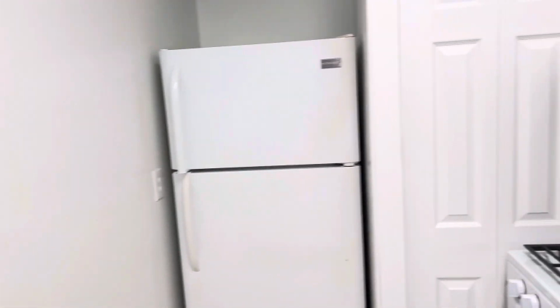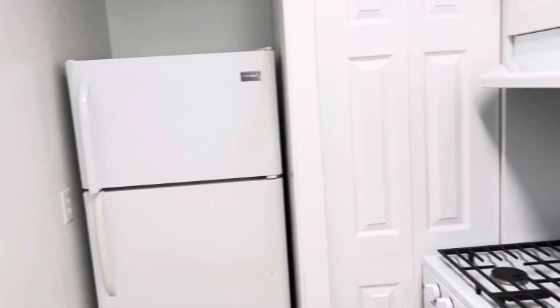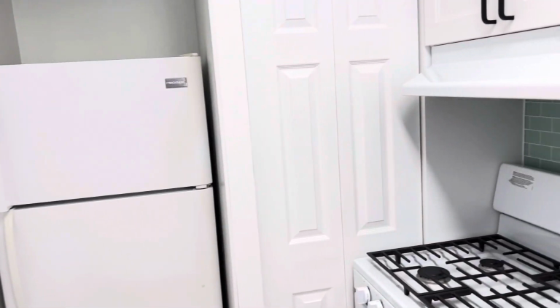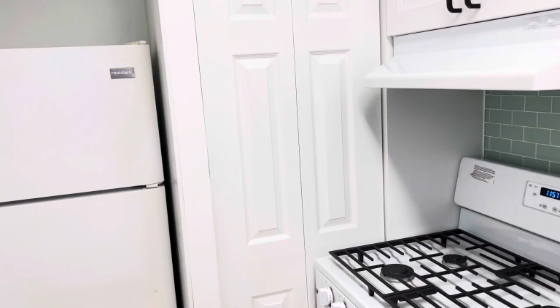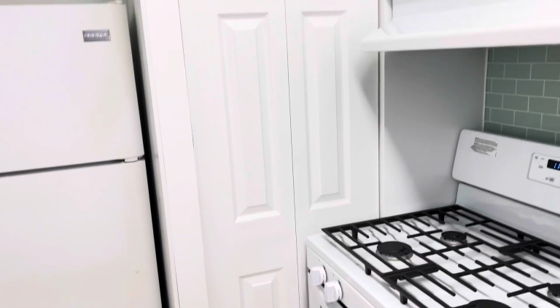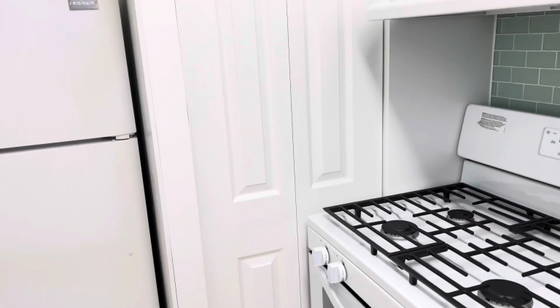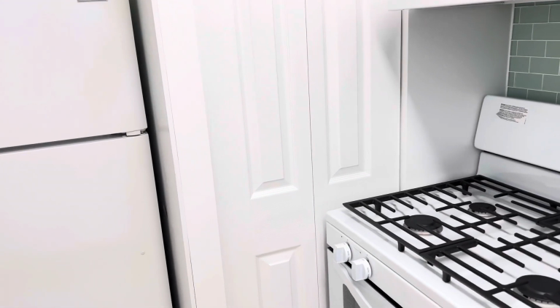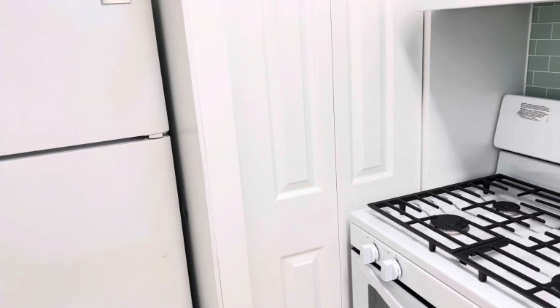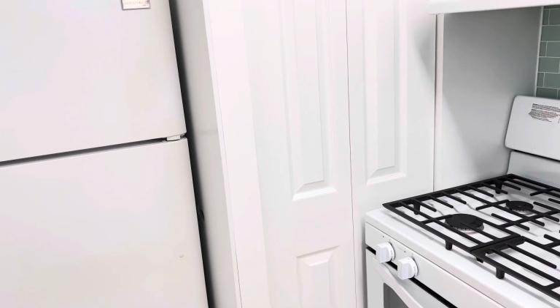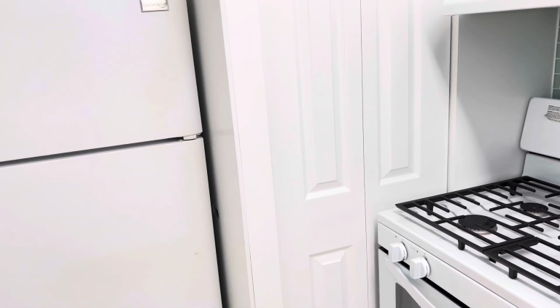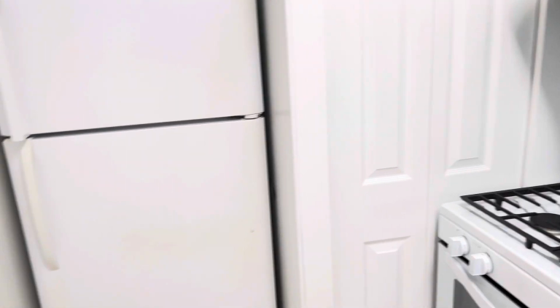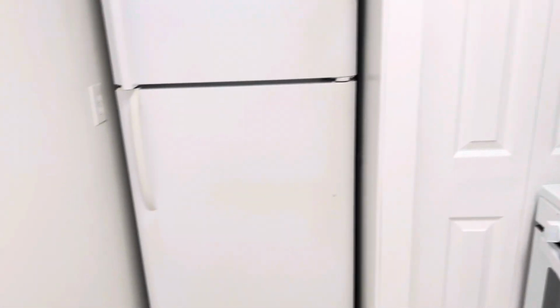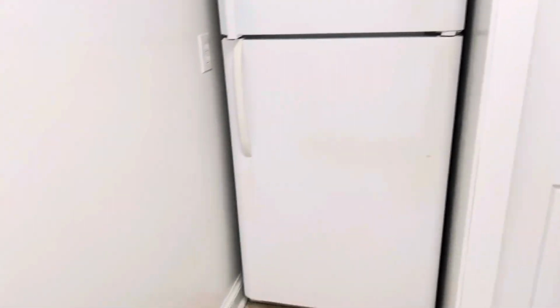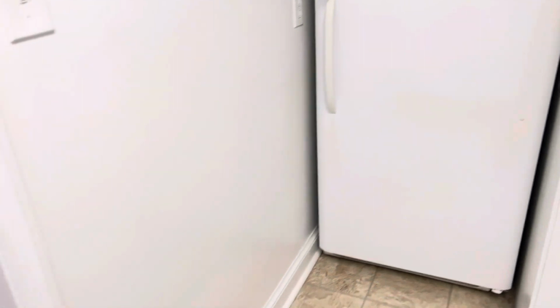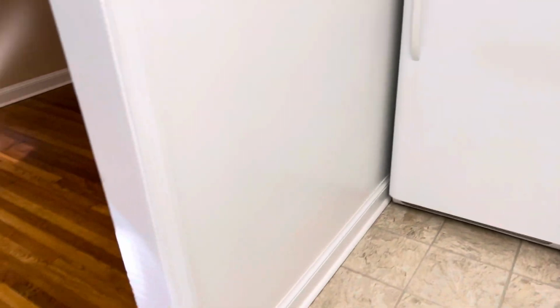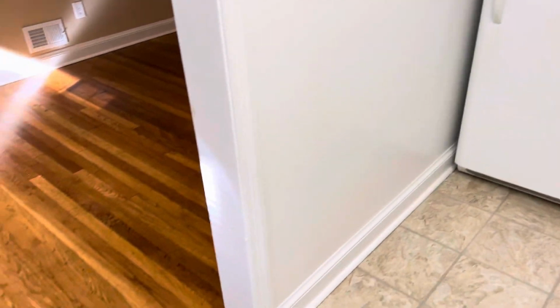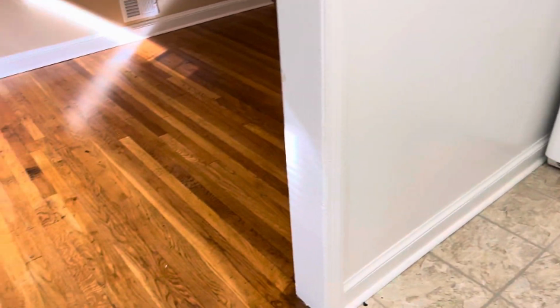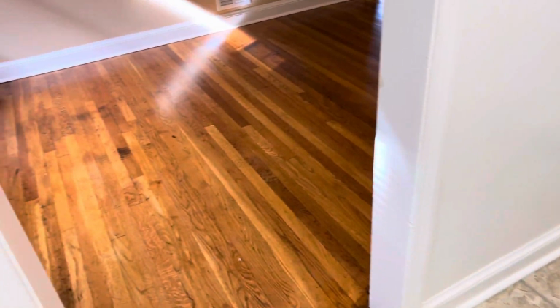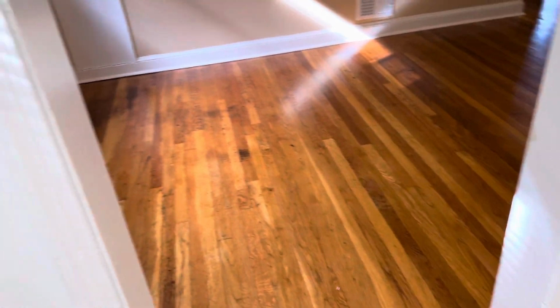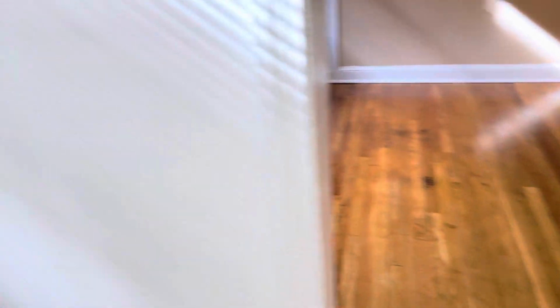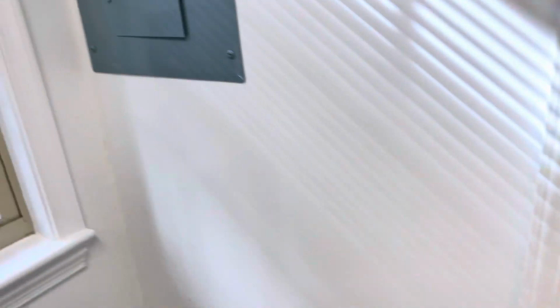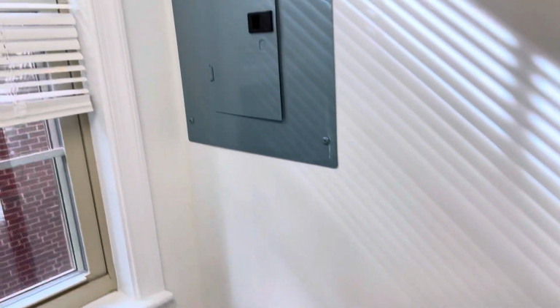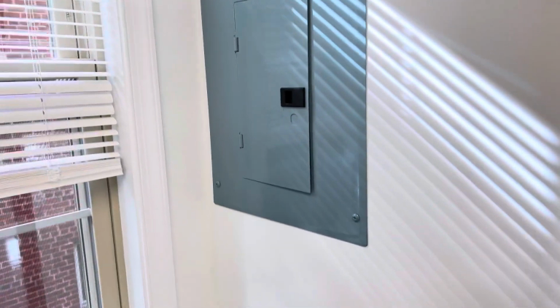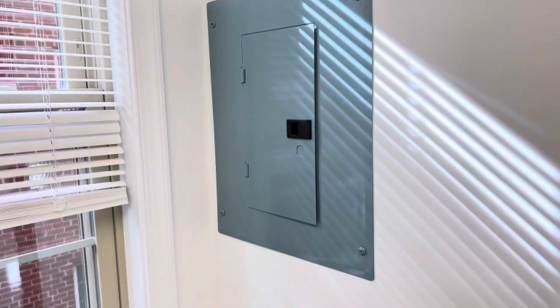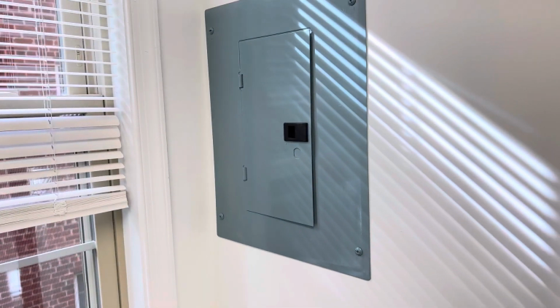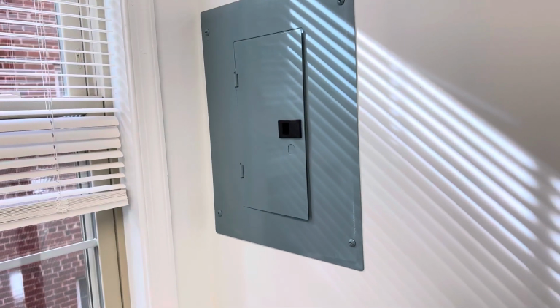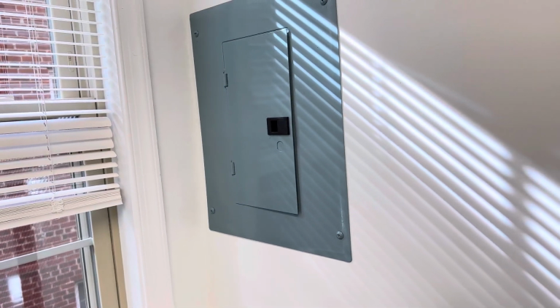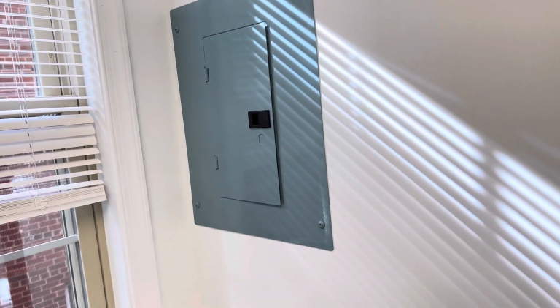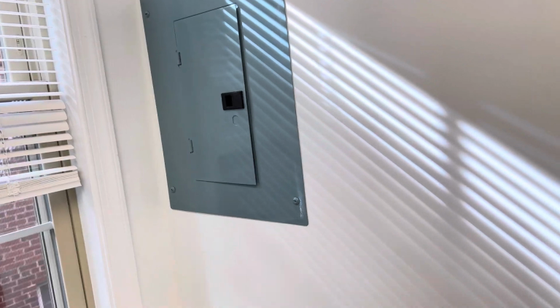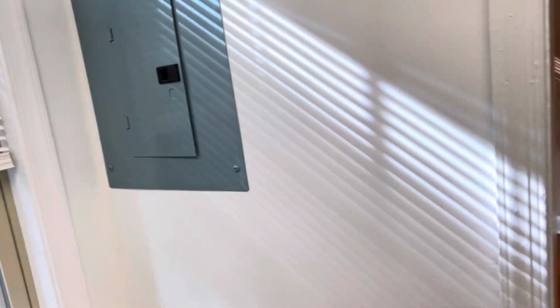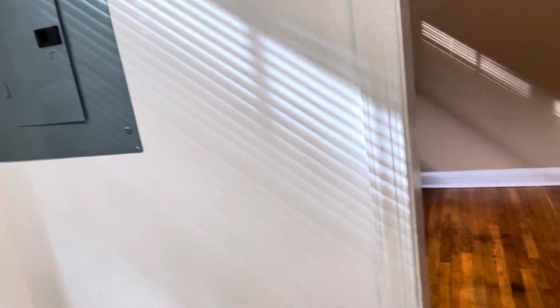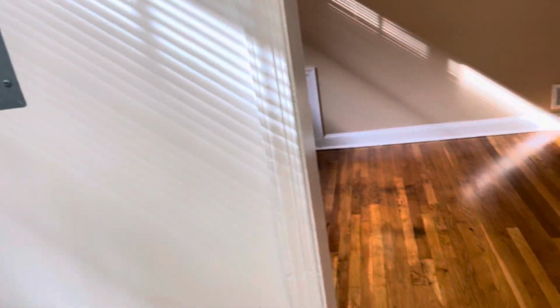This area right here next to the stove is actually where the furnace is. And right here we have a breaker panel, so if you trip your breaker you can just reset it right here.